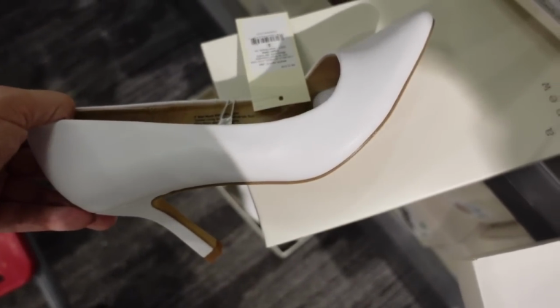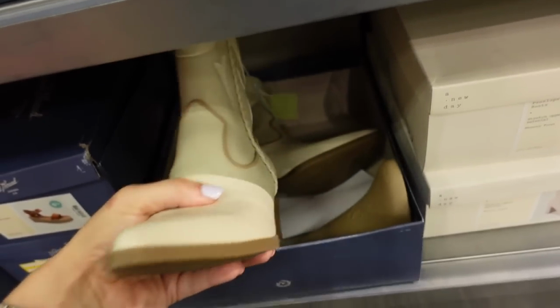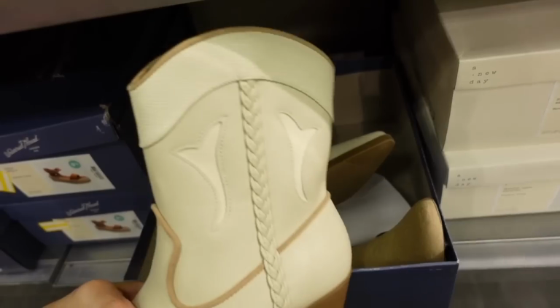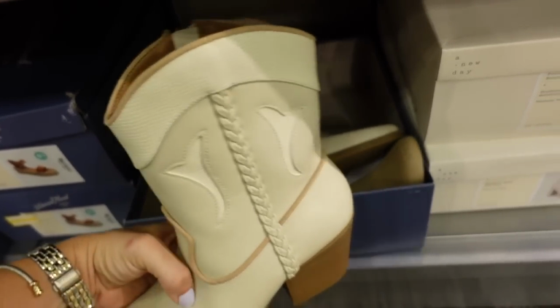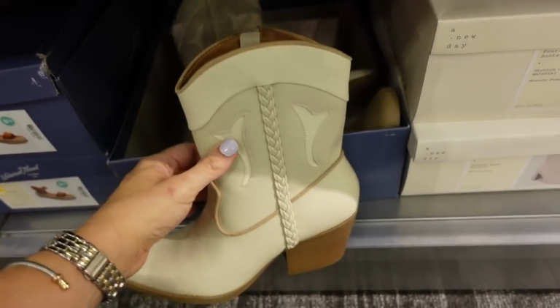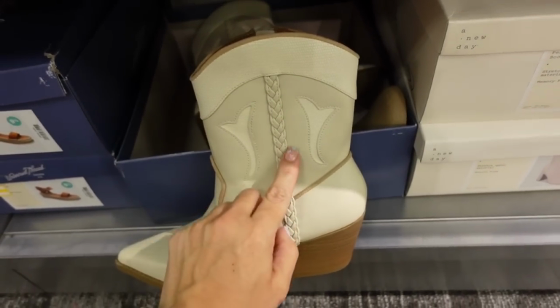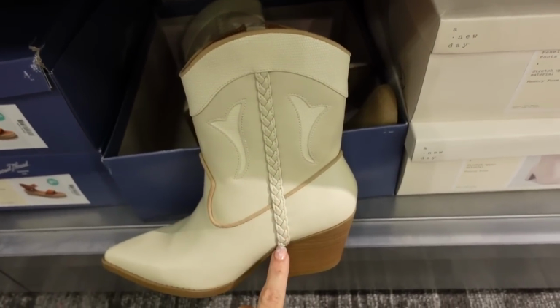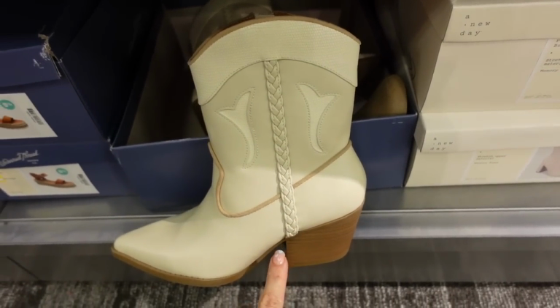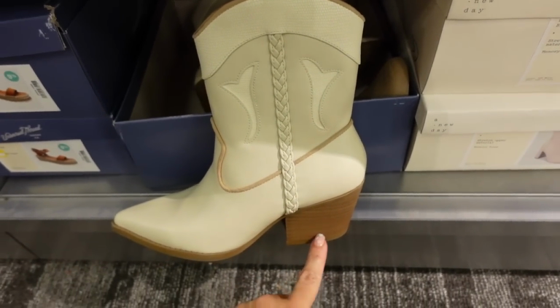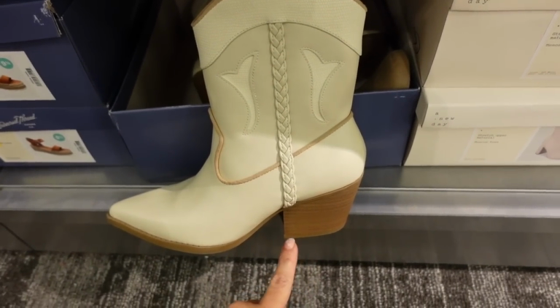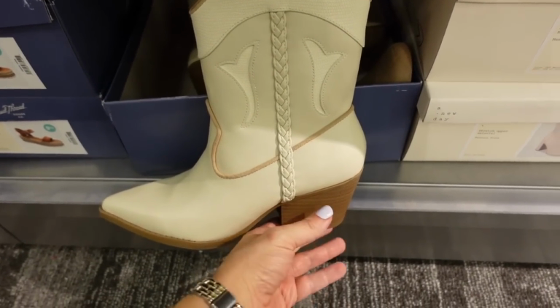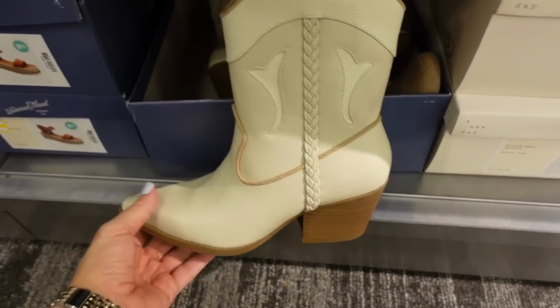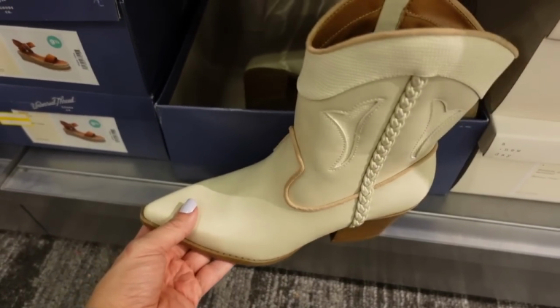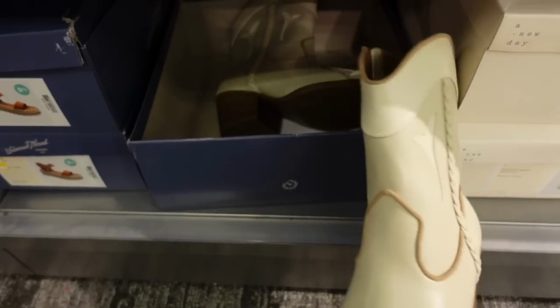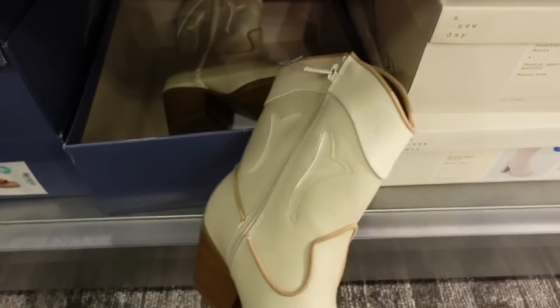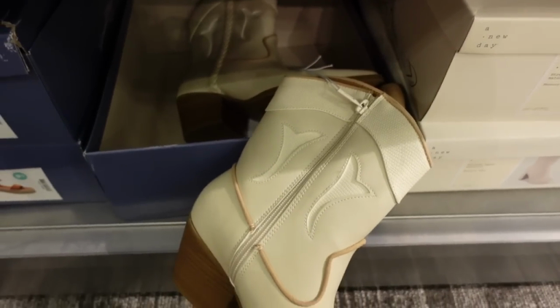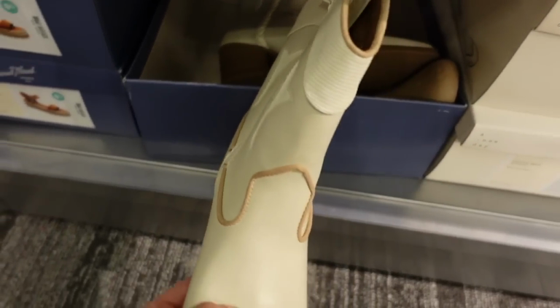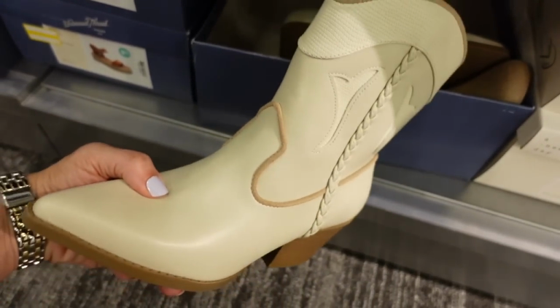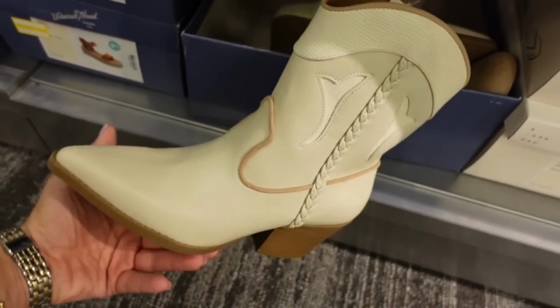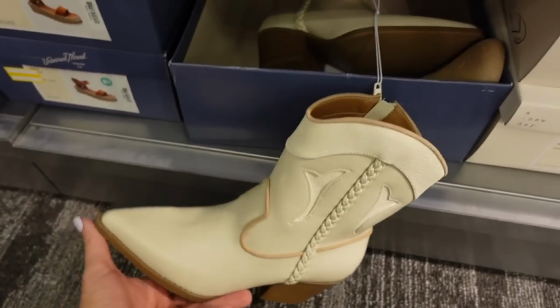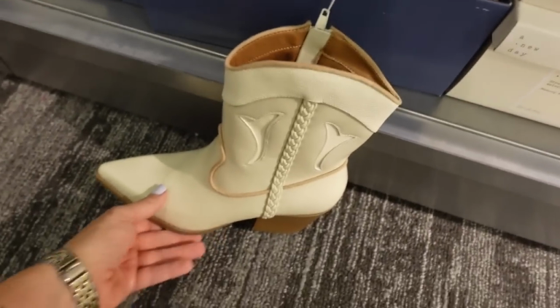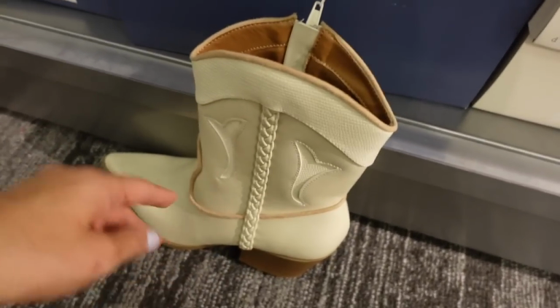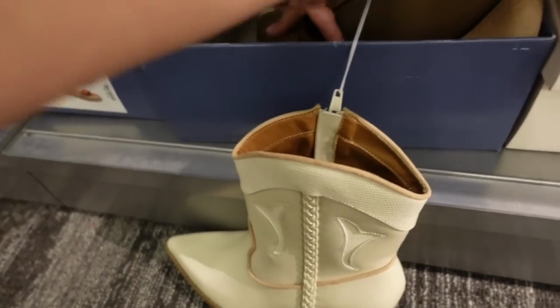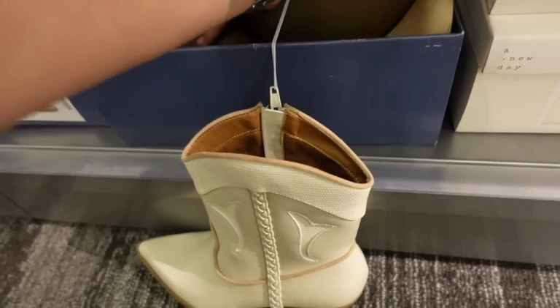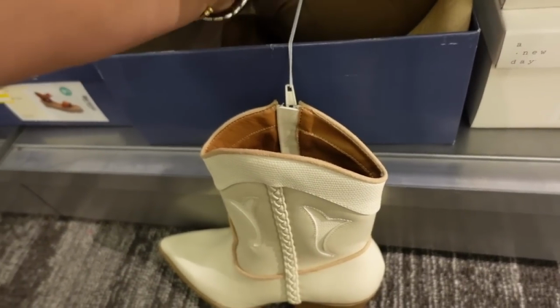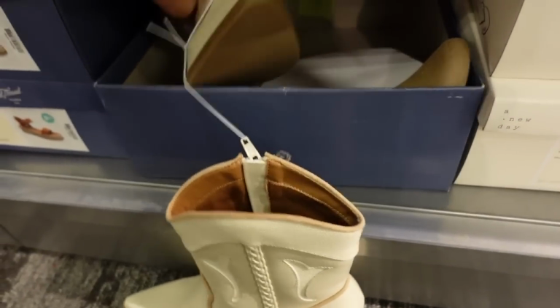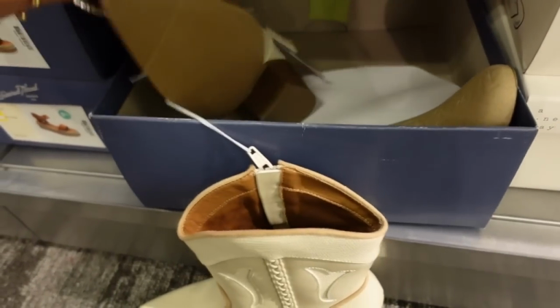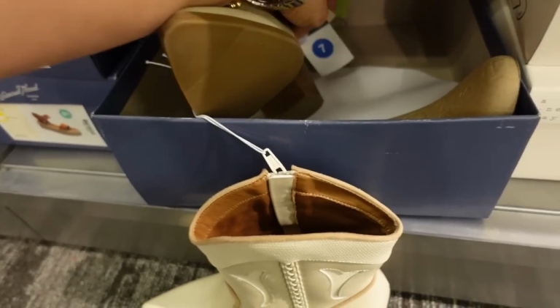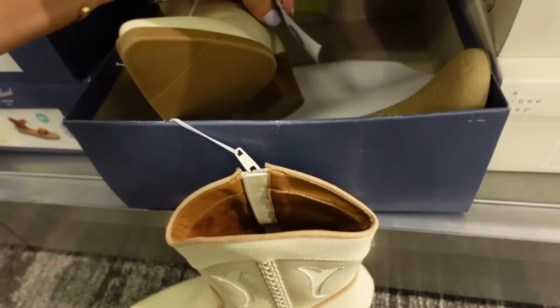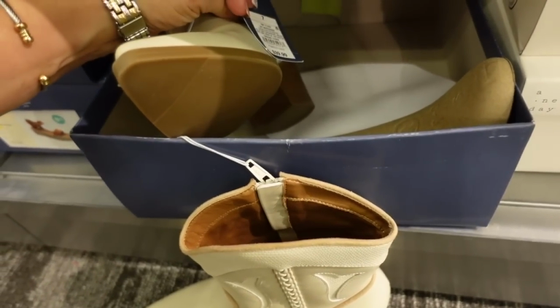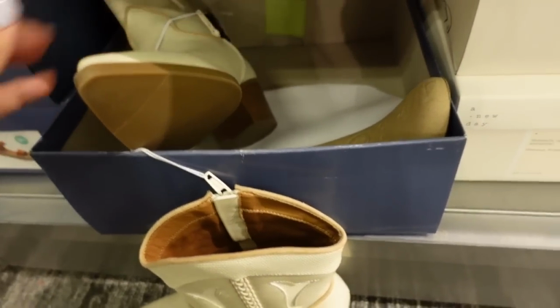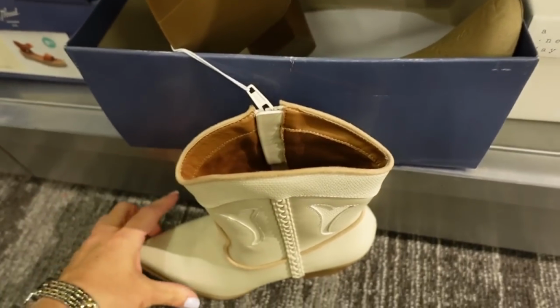There's a new western-style boot with braided detailing on the side, a chunkier heel, pointed toe, and zipper on the side. These are 30% off and going to be $39.99.